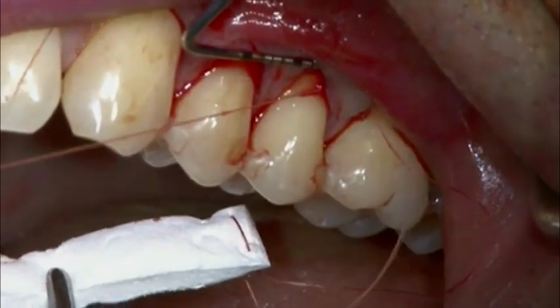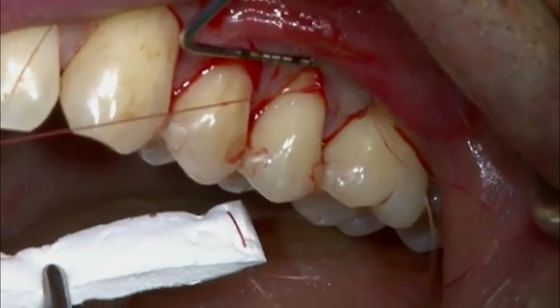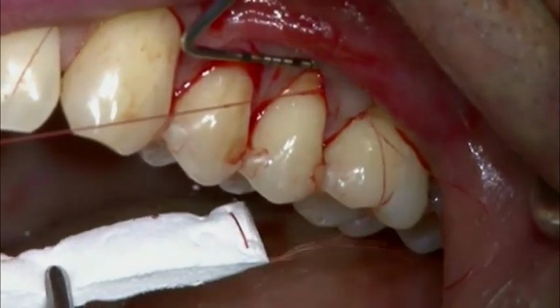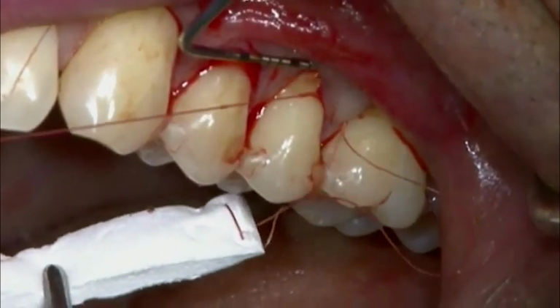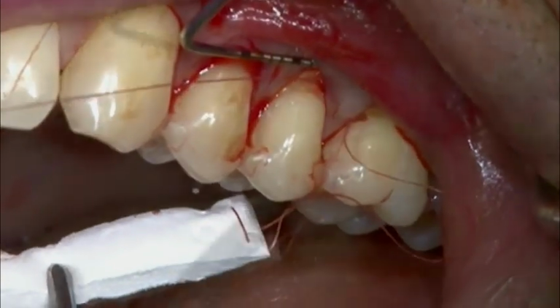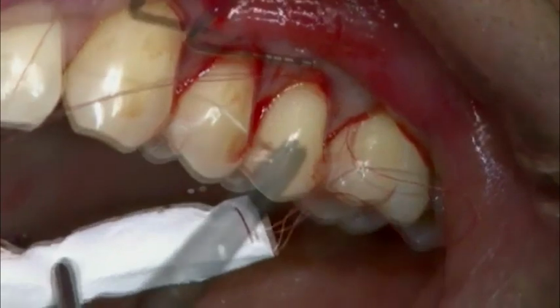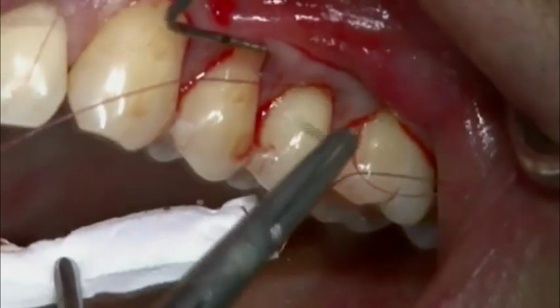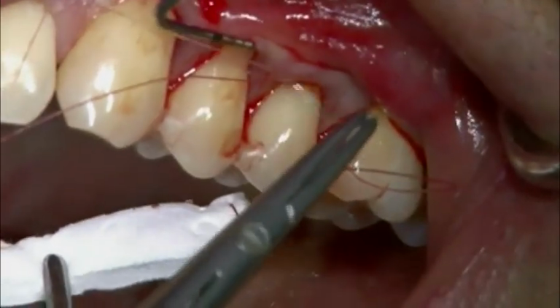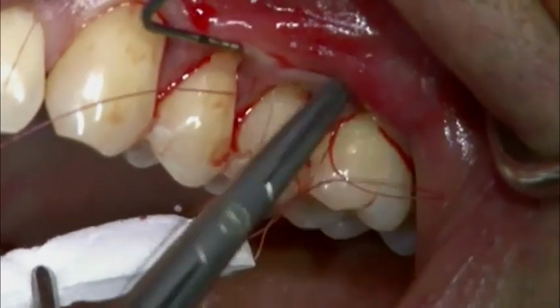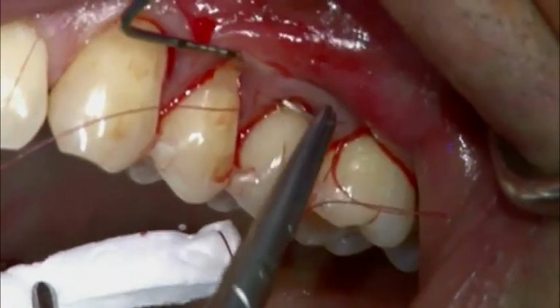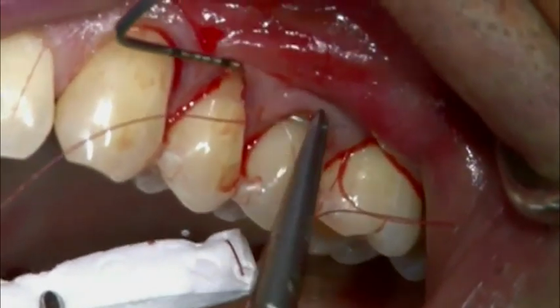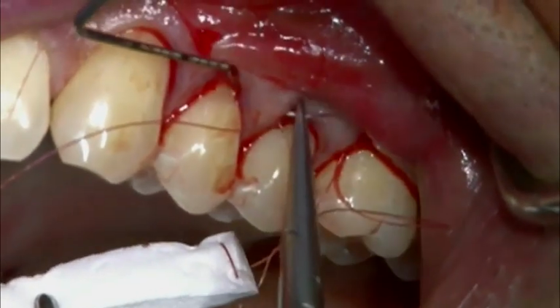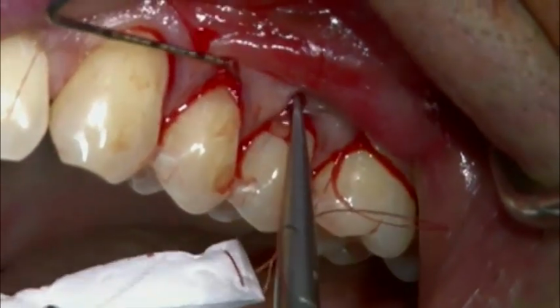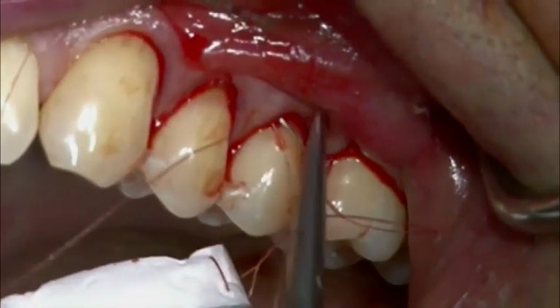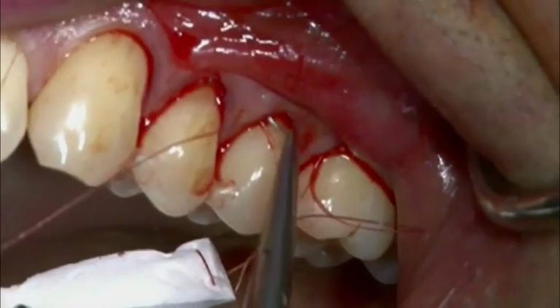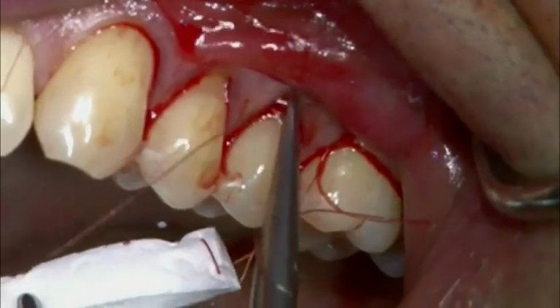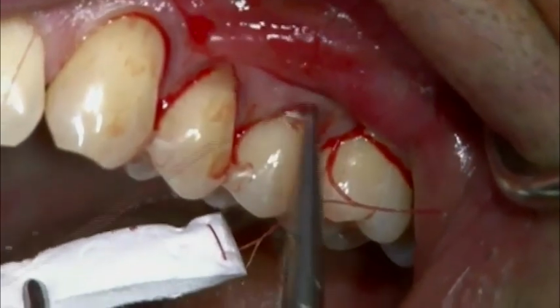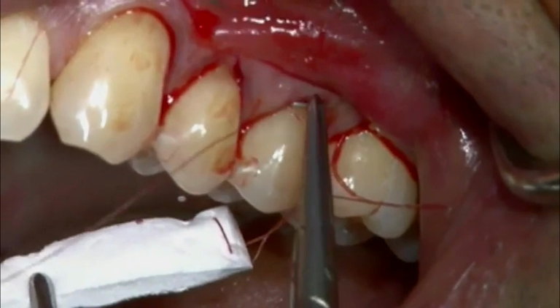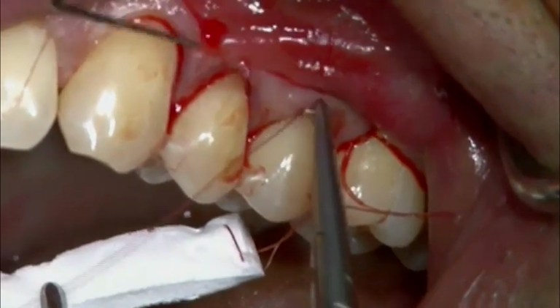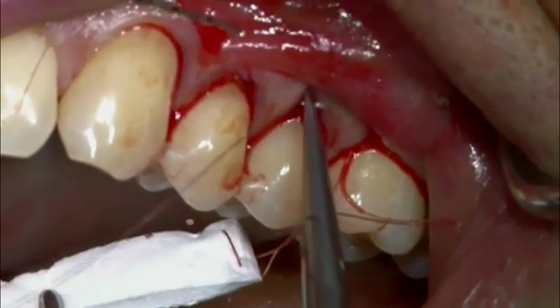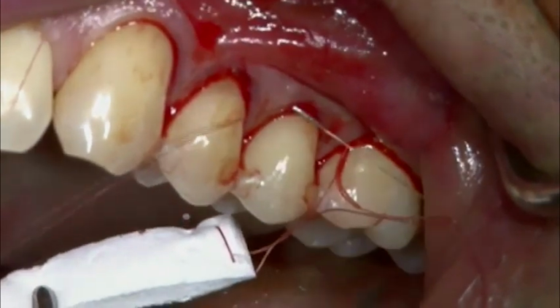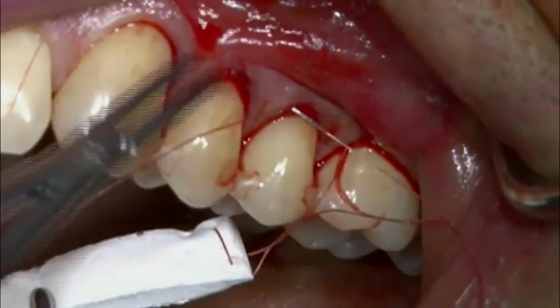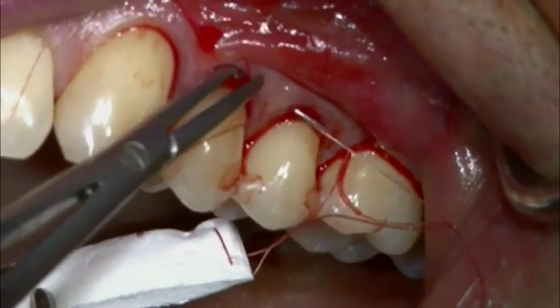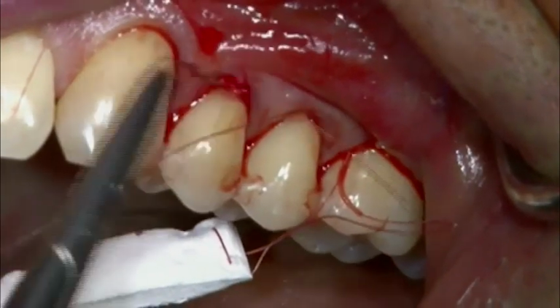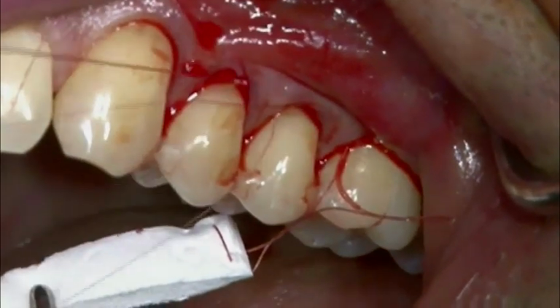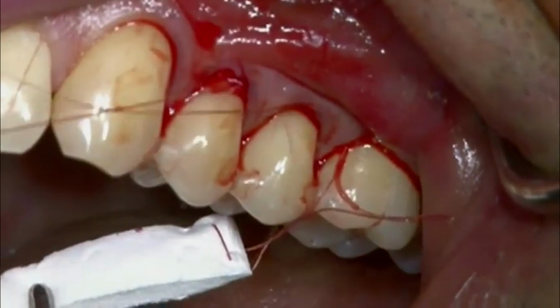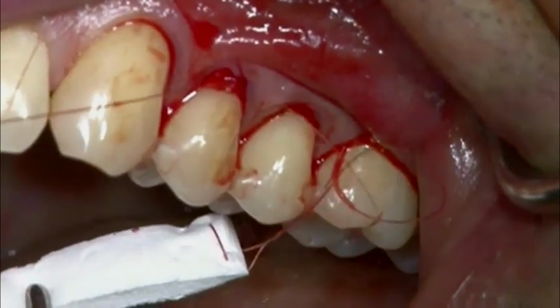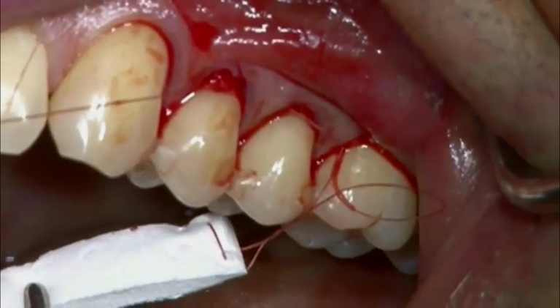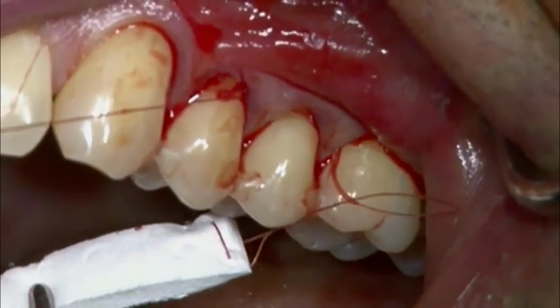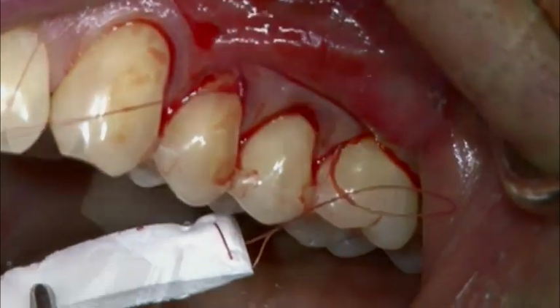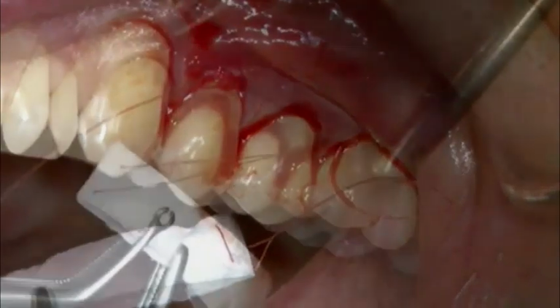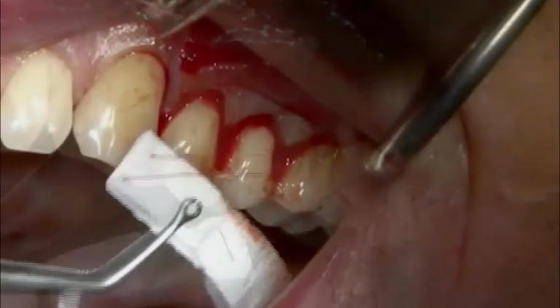The needle passes through the tunnel, behind each papilla, back to tooth 2-4. The suture exits at the same level of the first stitch on the mesial aspect of the tunnel, but more apically.